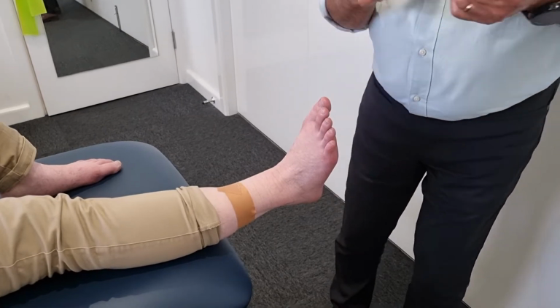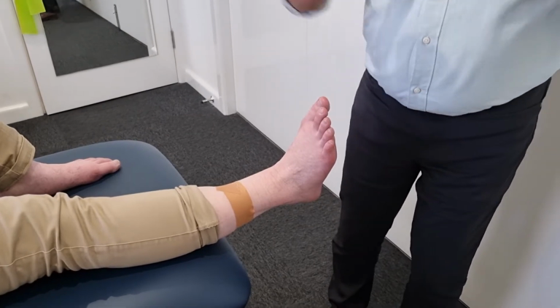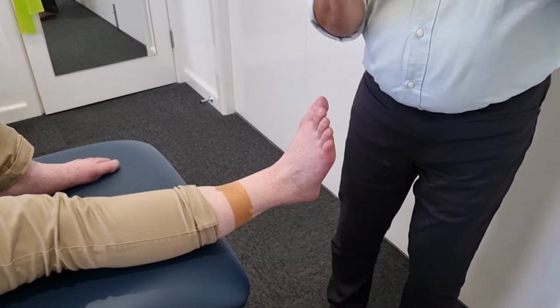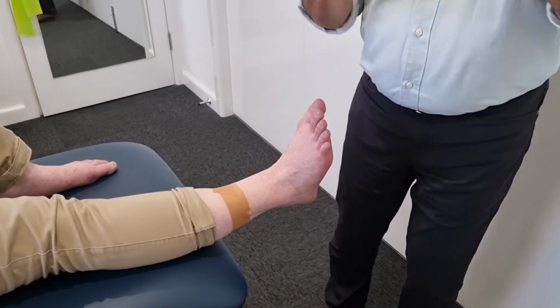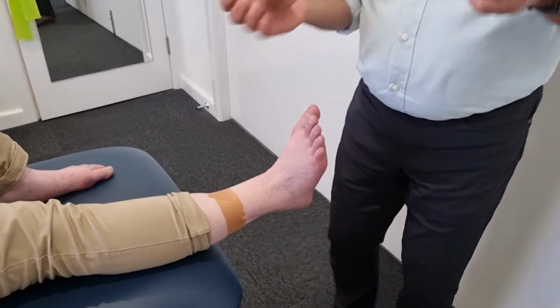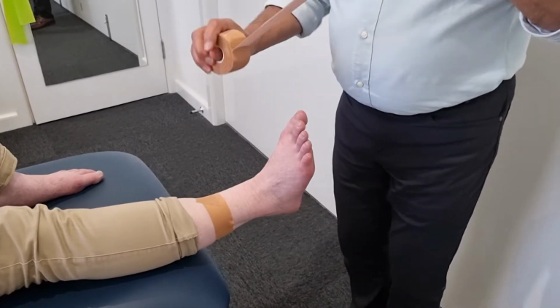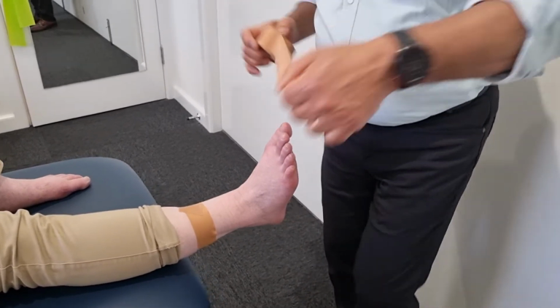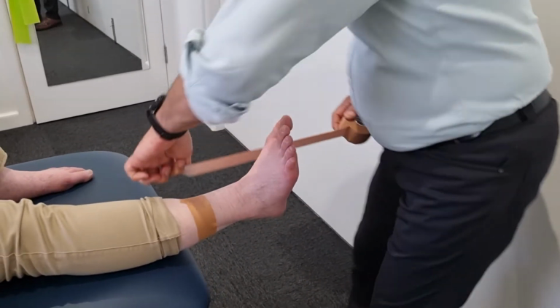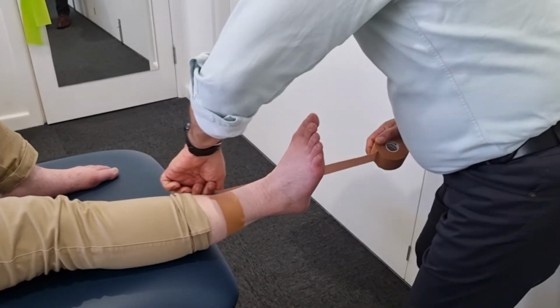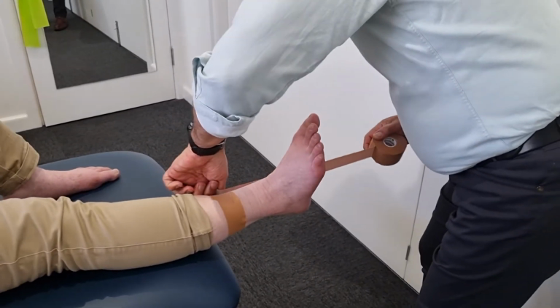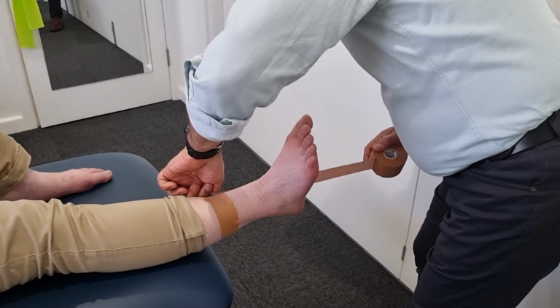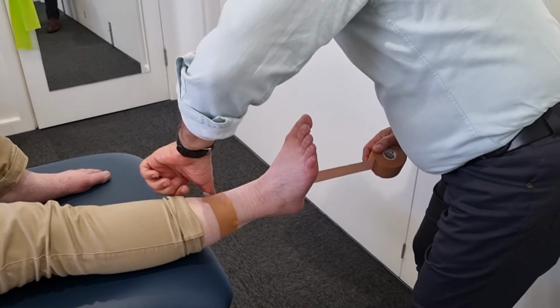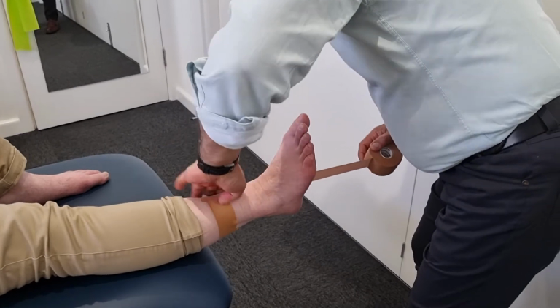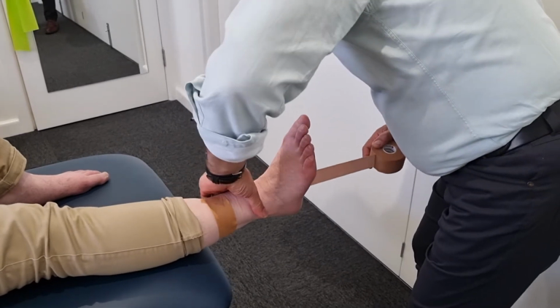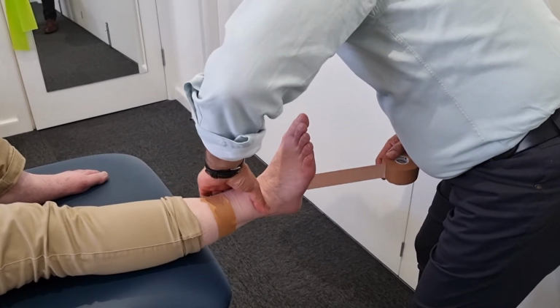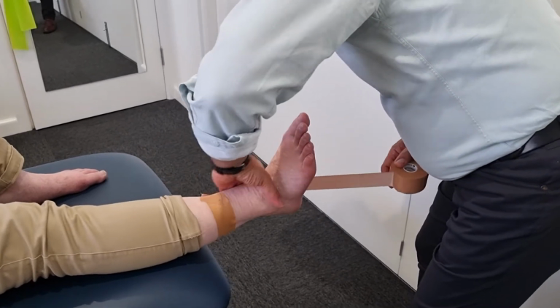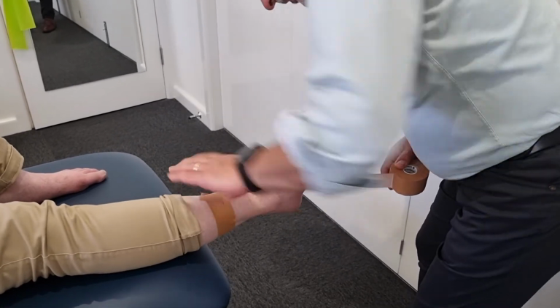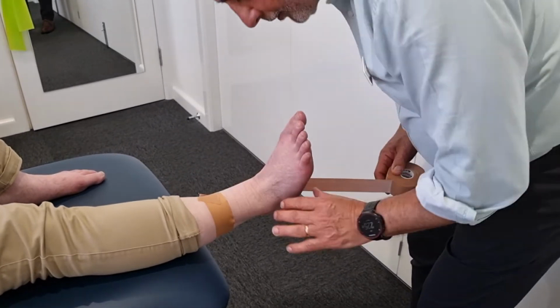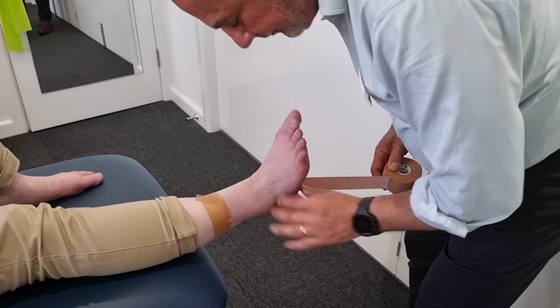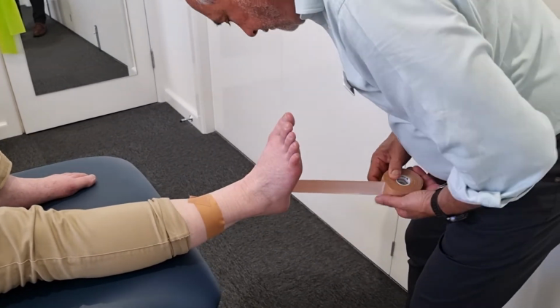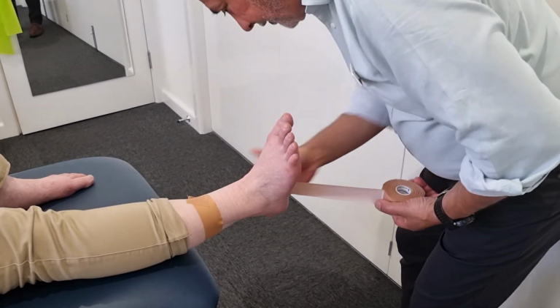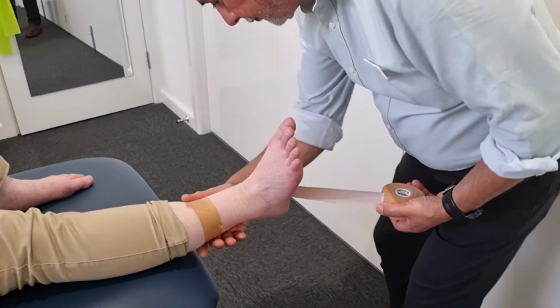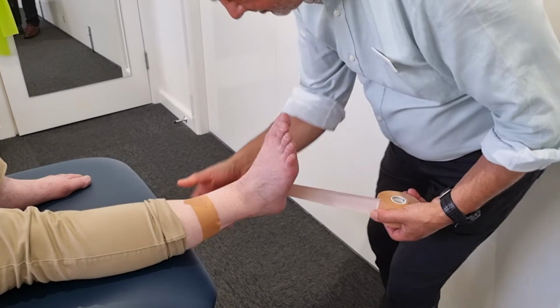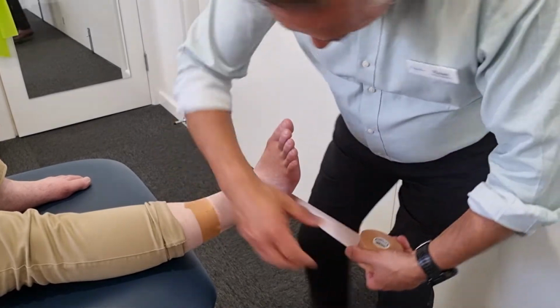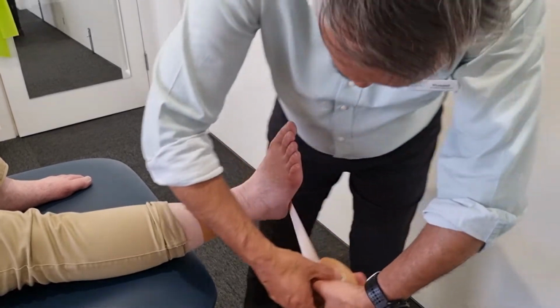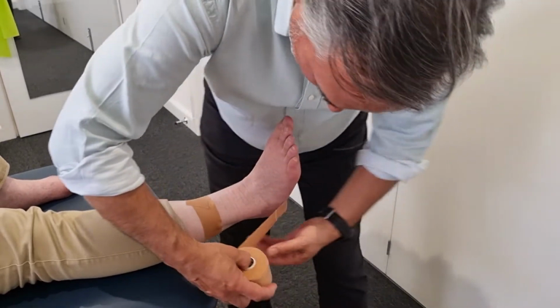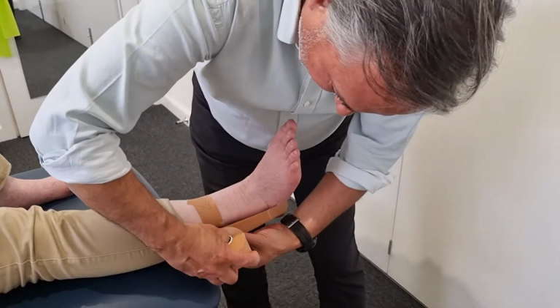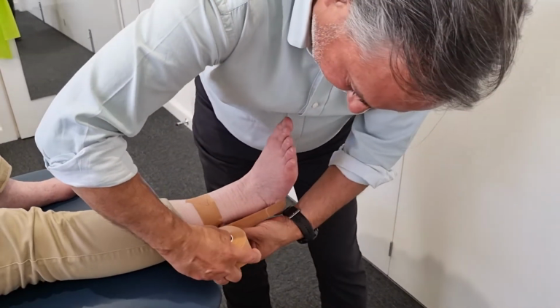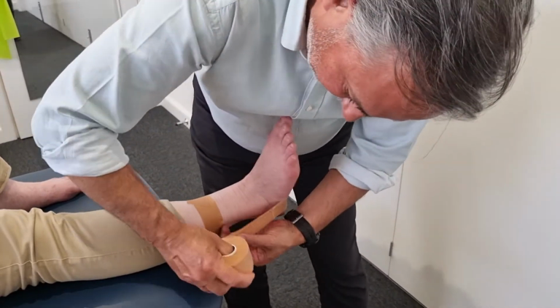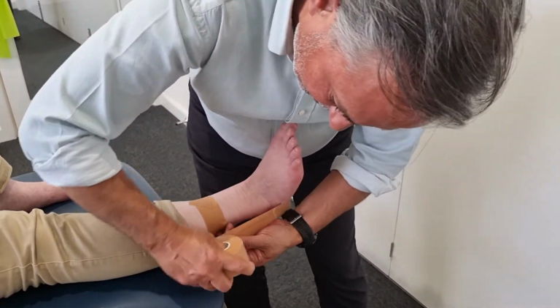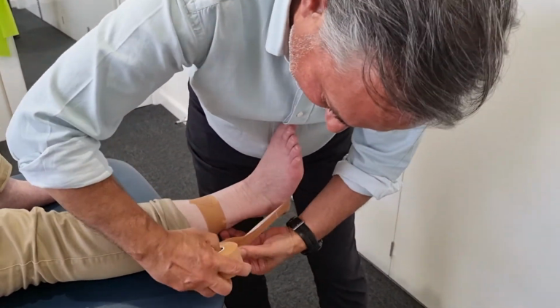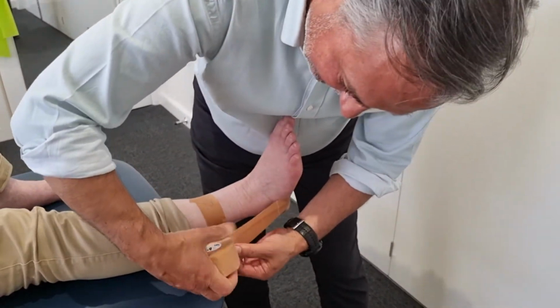Then we start on some stirrups. We start and we go from the anchor along the inside, ensuring that that foot stays in a good position, and we tape up to that anchor.